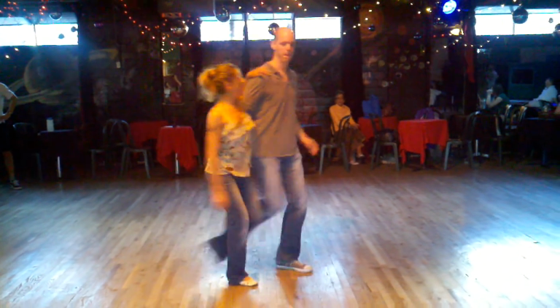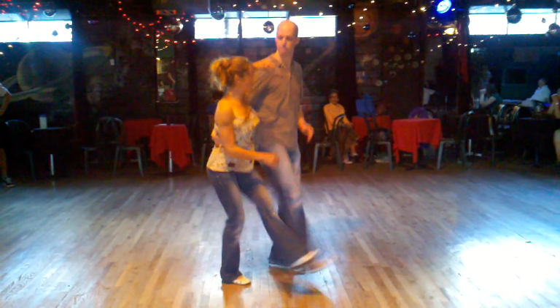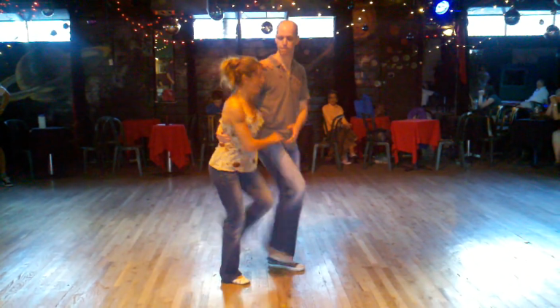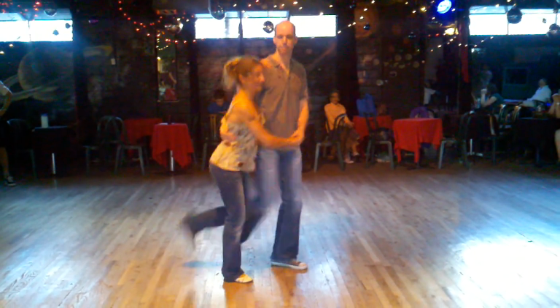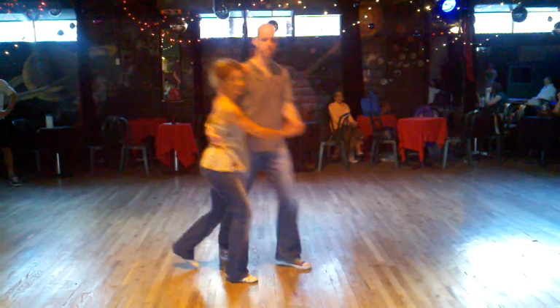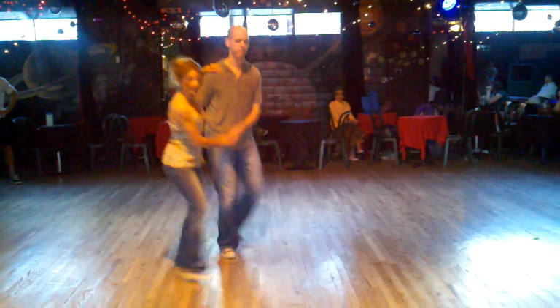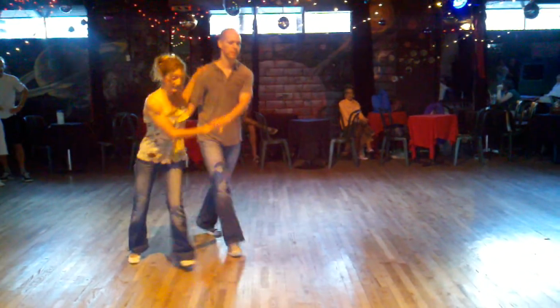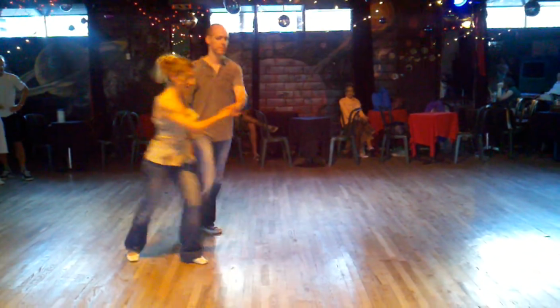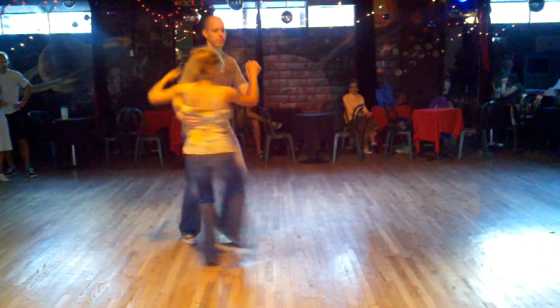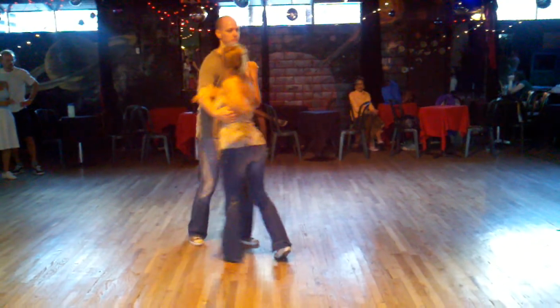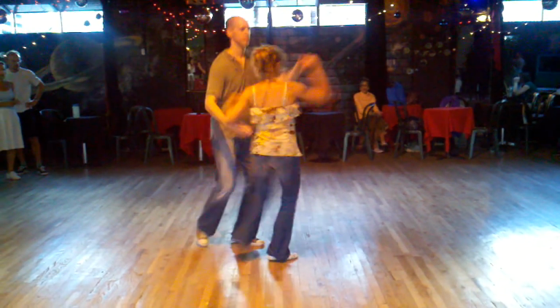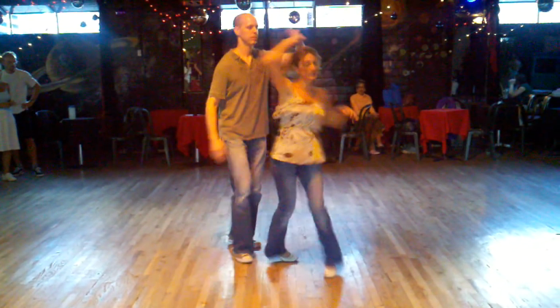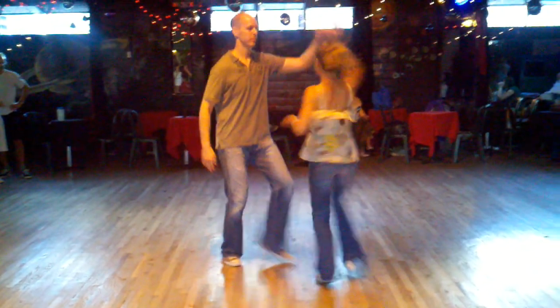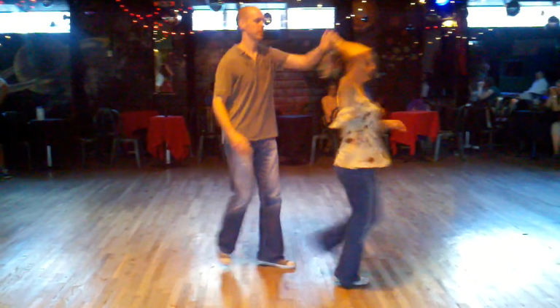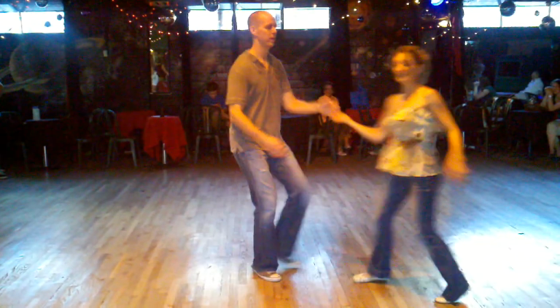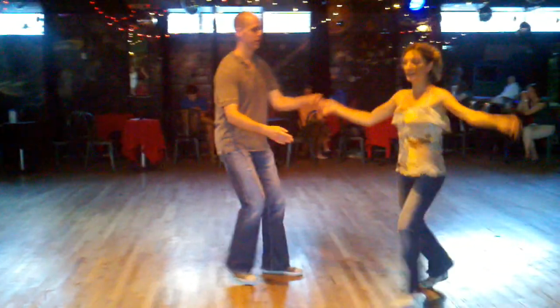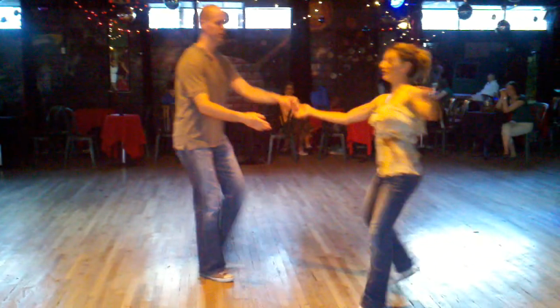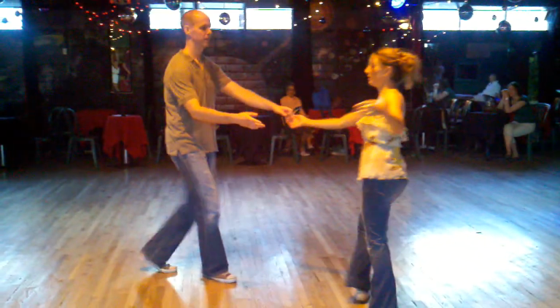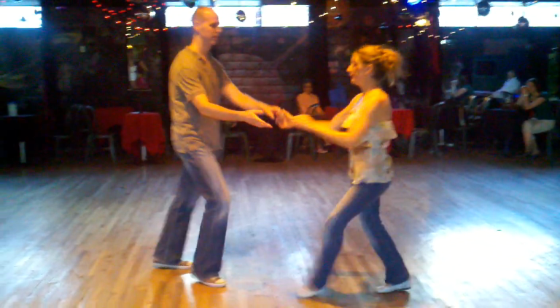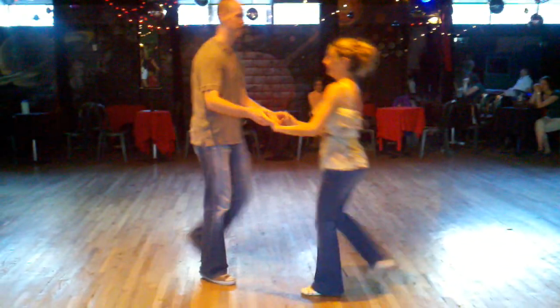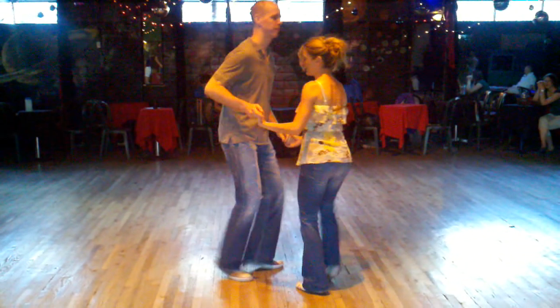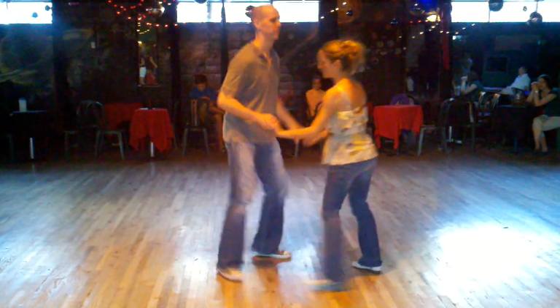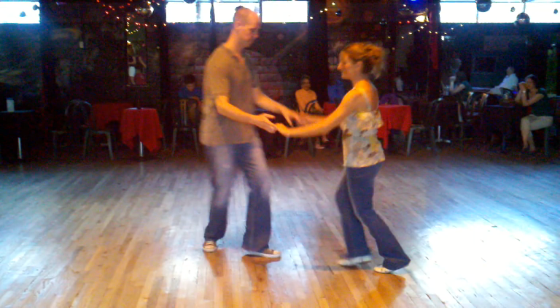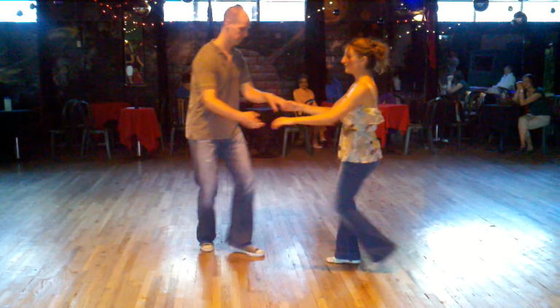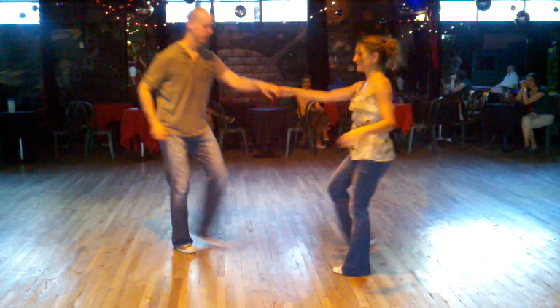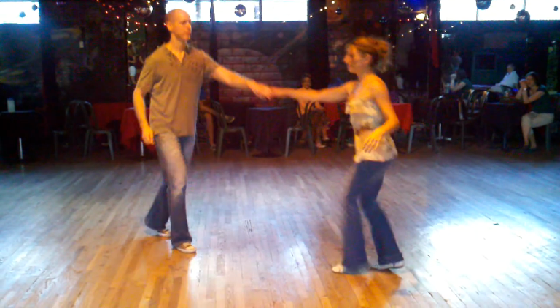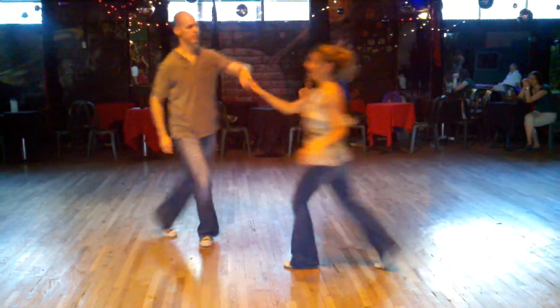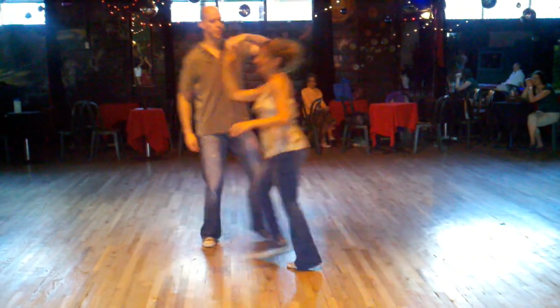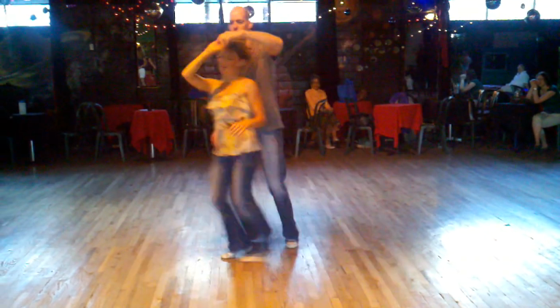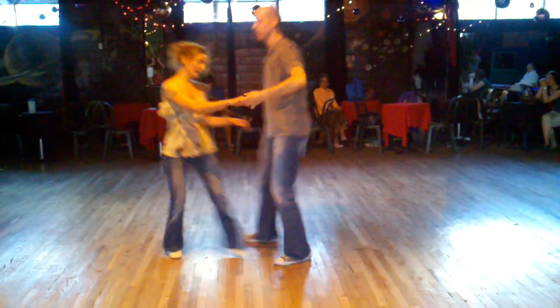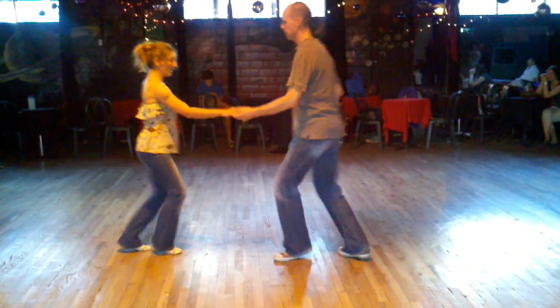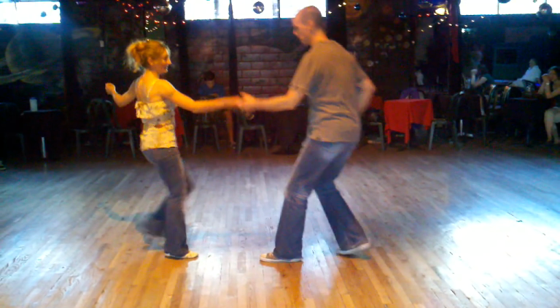And then we taught a double tuck turn exit. Three, four, spin, spin. Seven and eight. One, three — and then our six-count step from last week. Three, five, six.